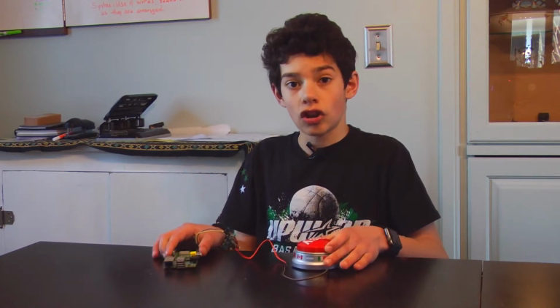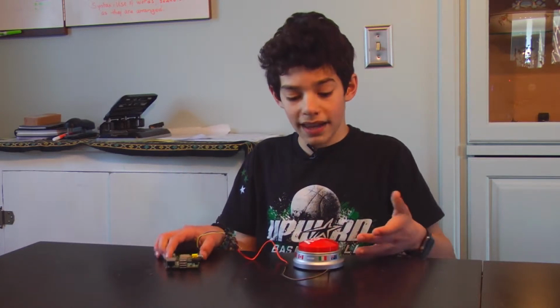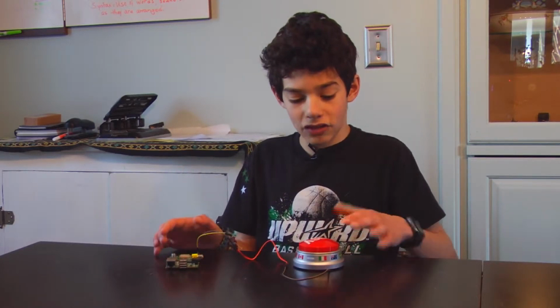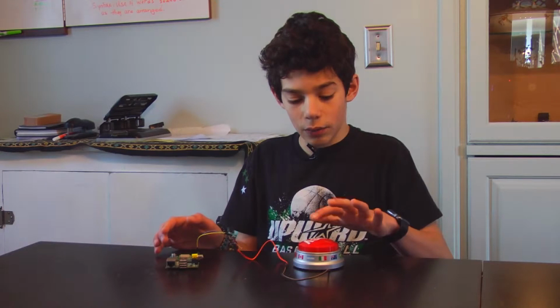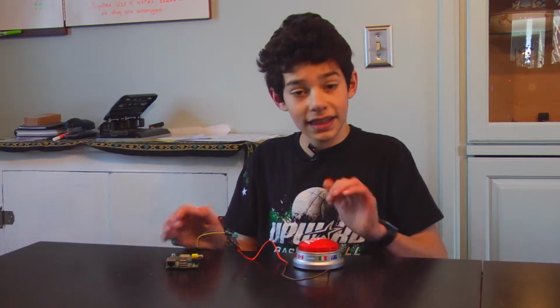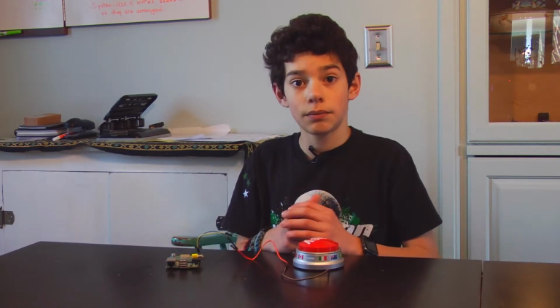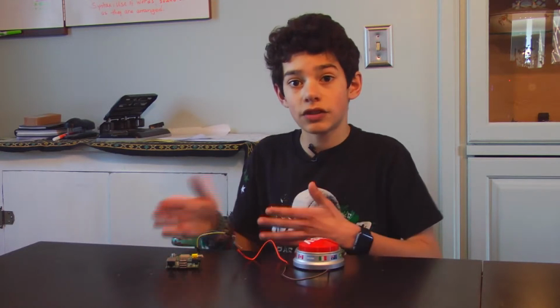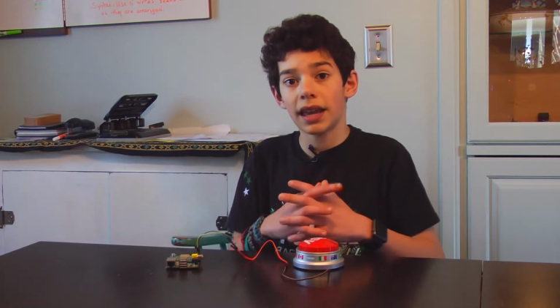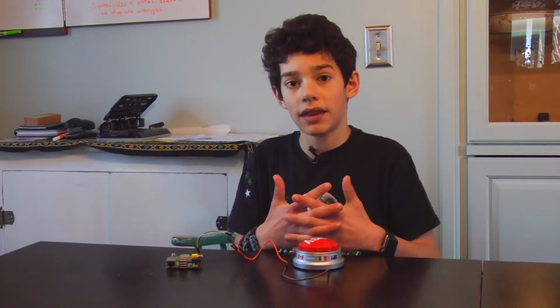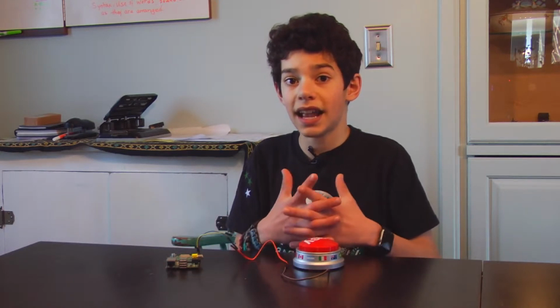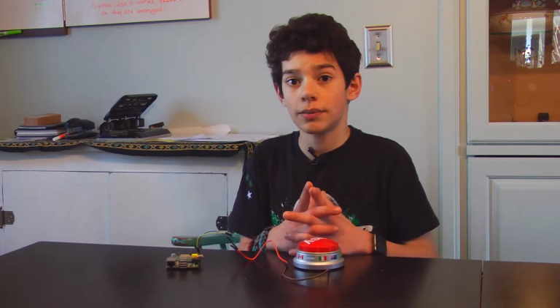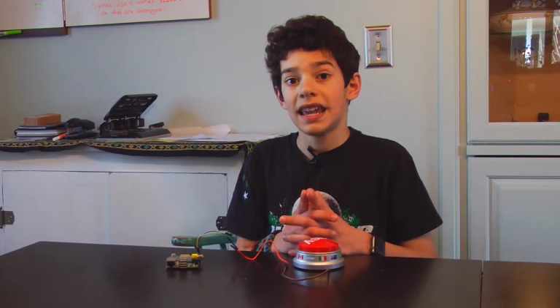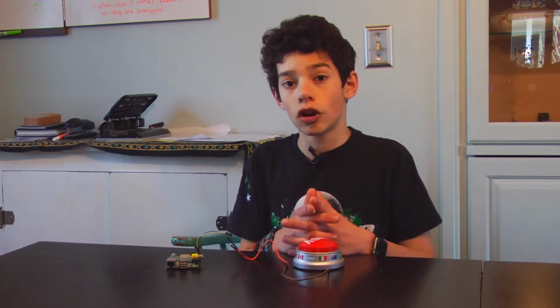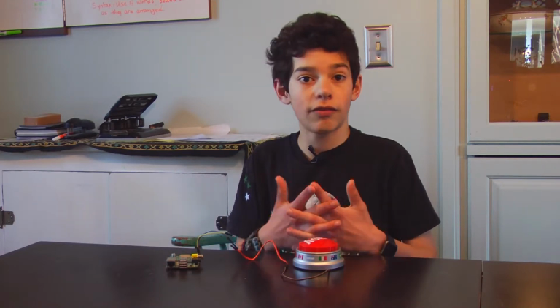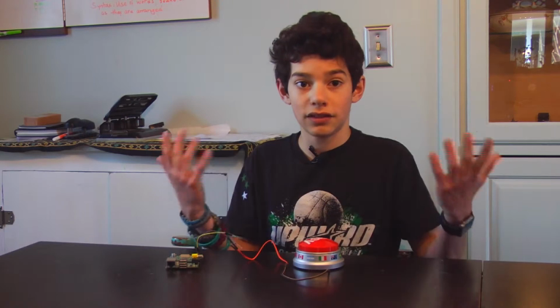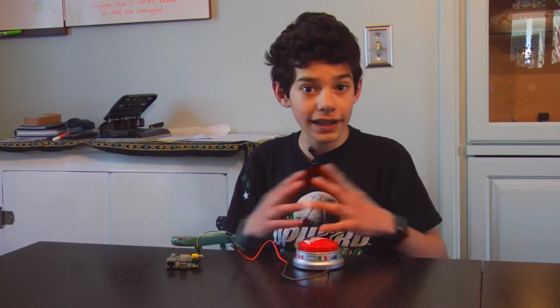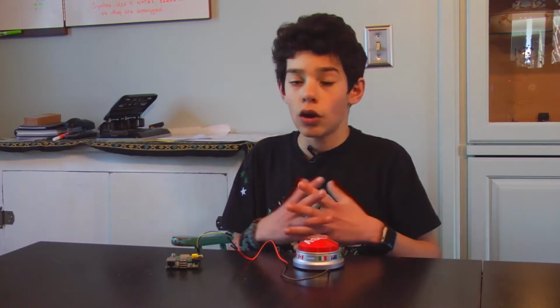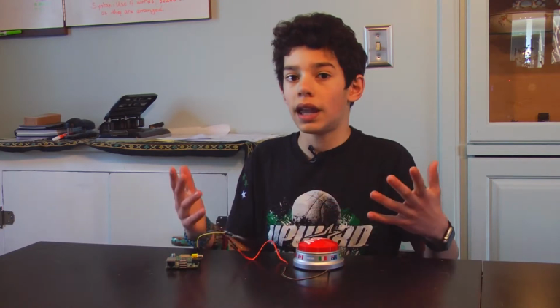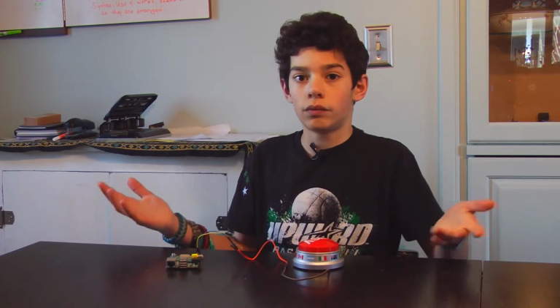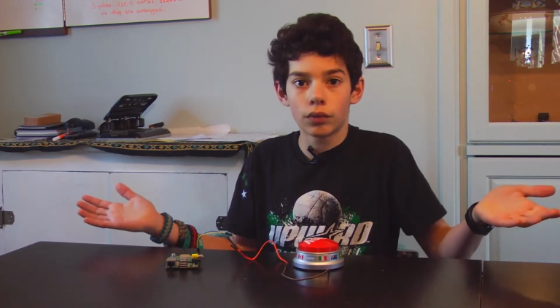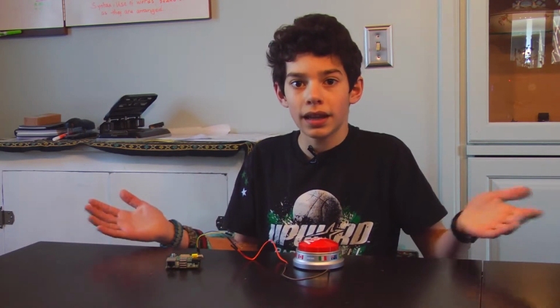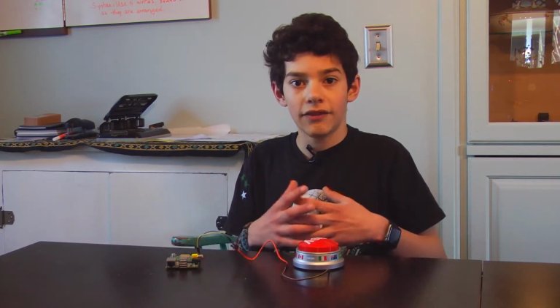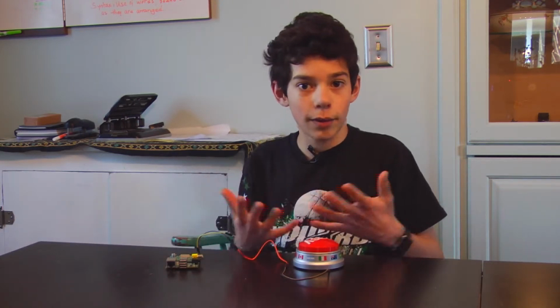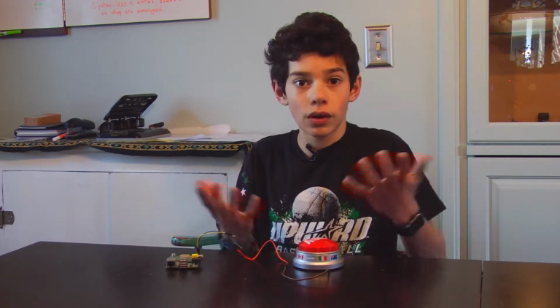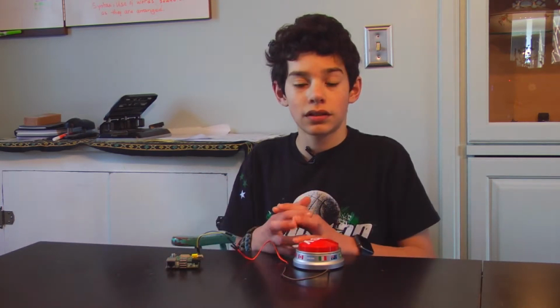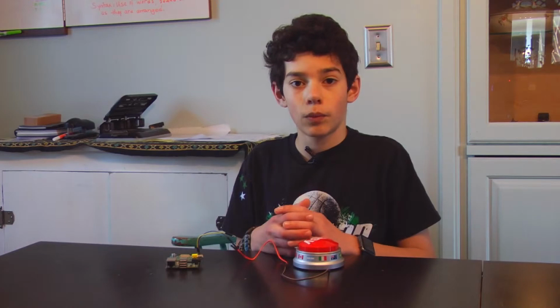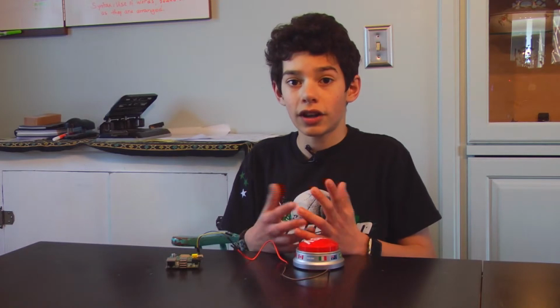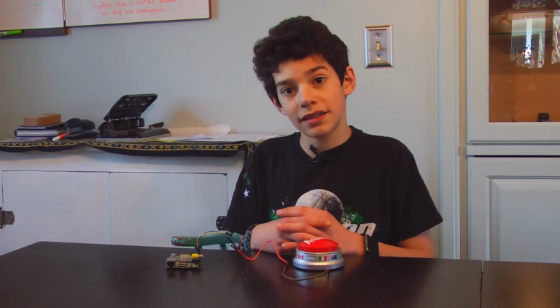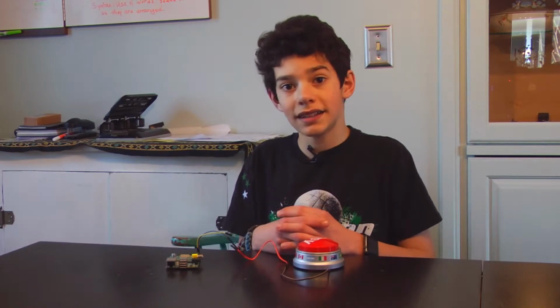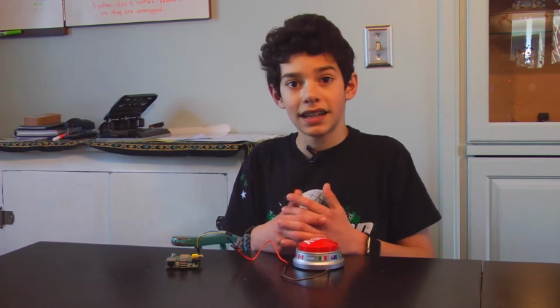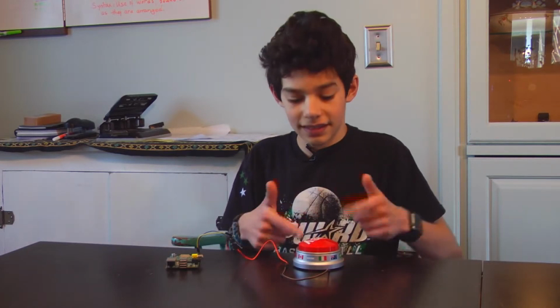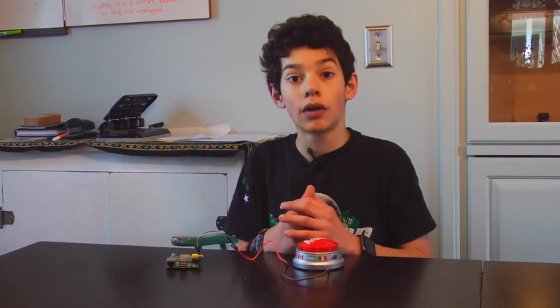I can make it so that when I click this, because it's running my If This Then That scripts, it can turn on and off my smart lights, or it could run a Roomba and vacuum up your floors. Whatever If This Then That does, this can run.